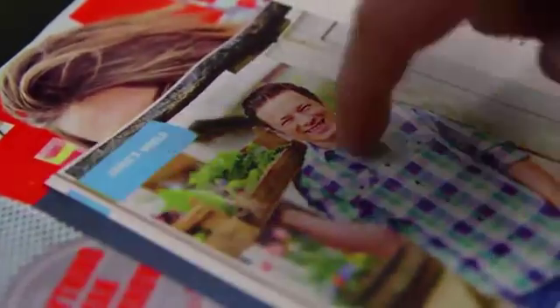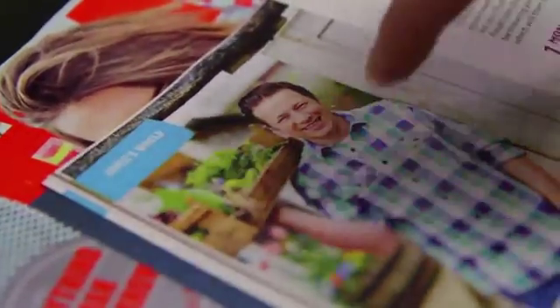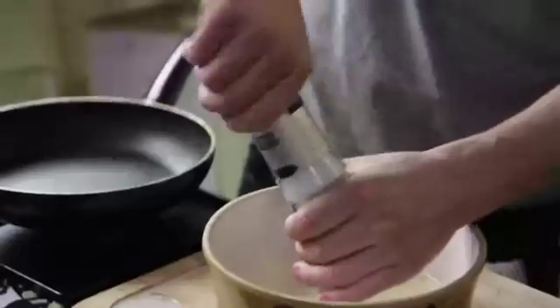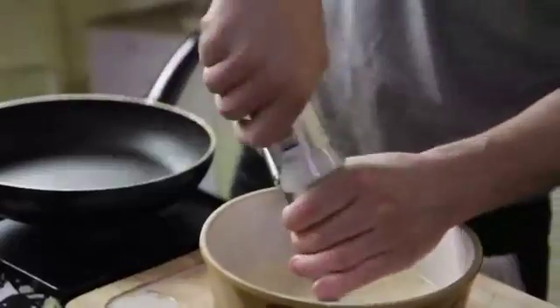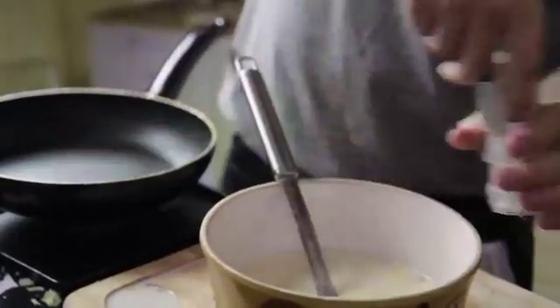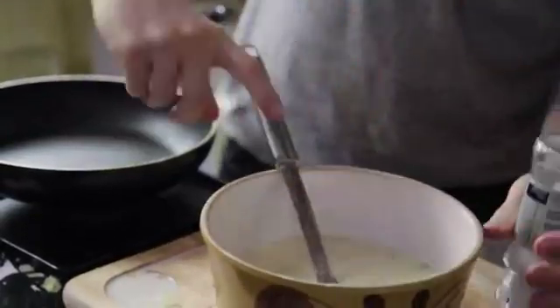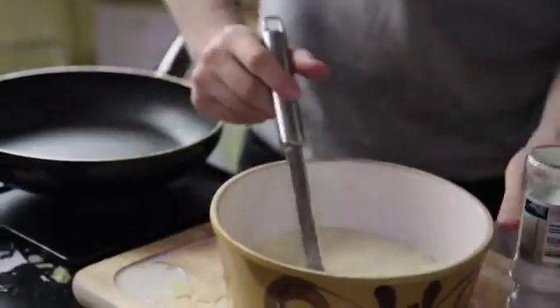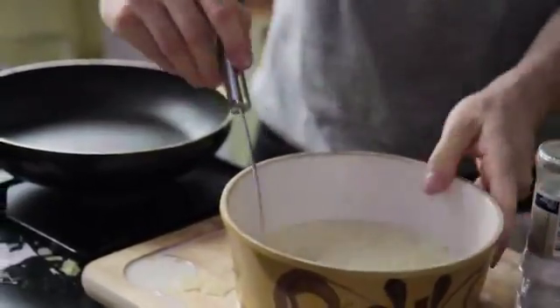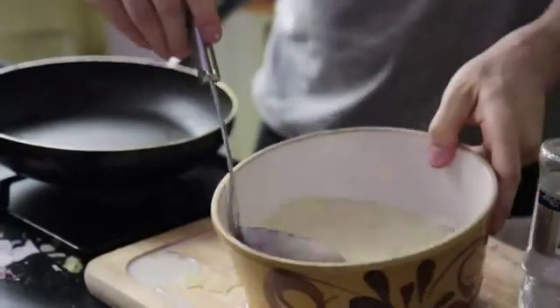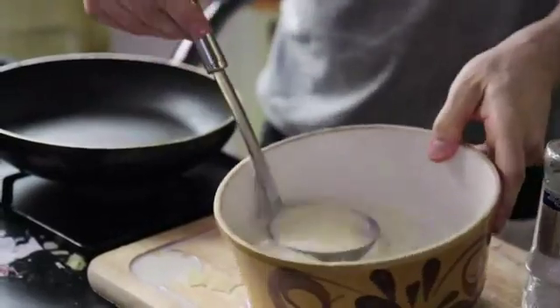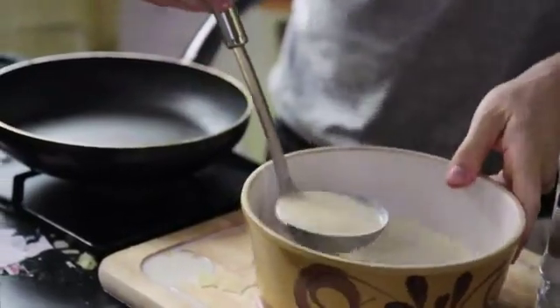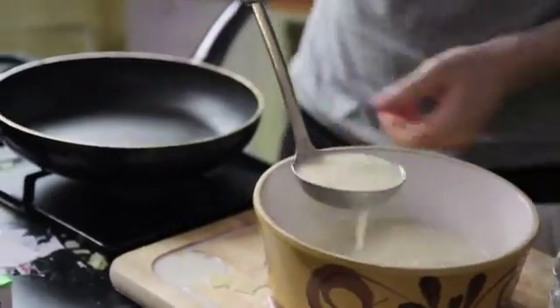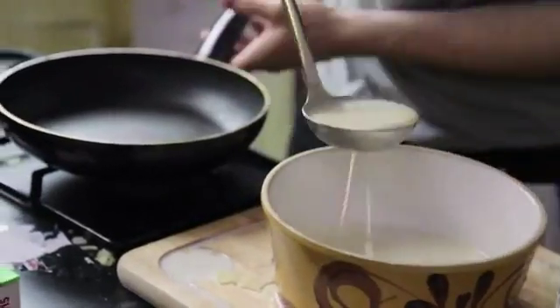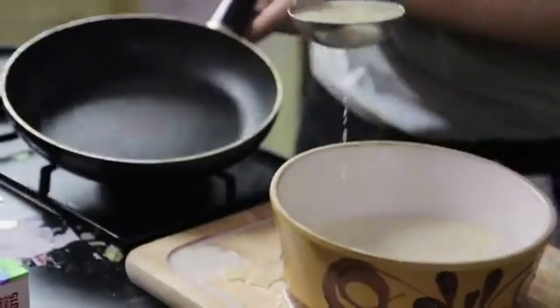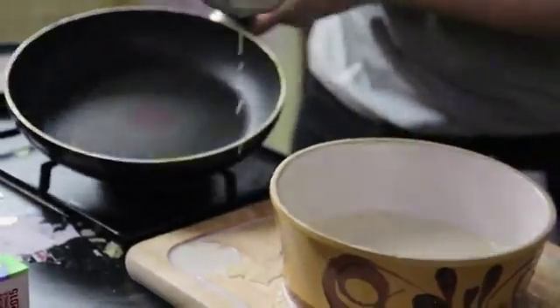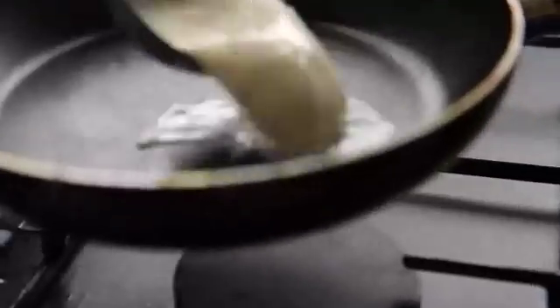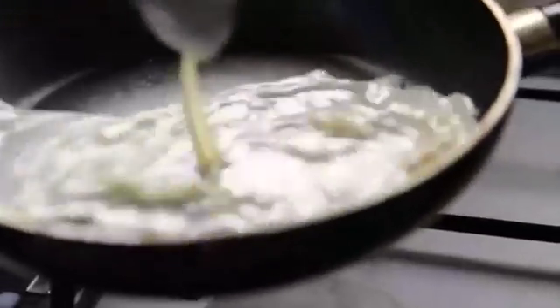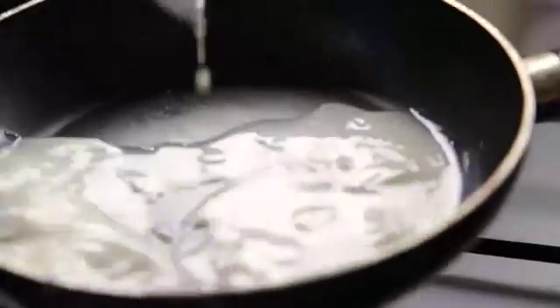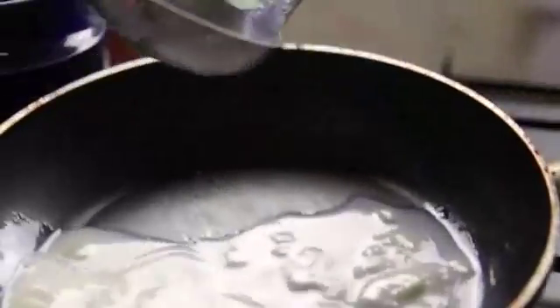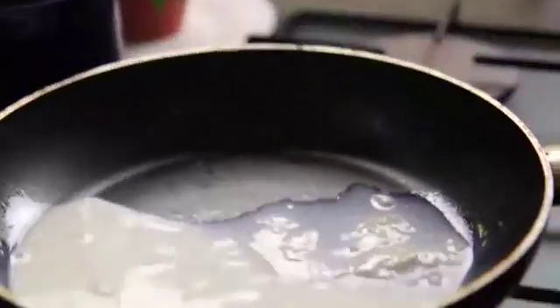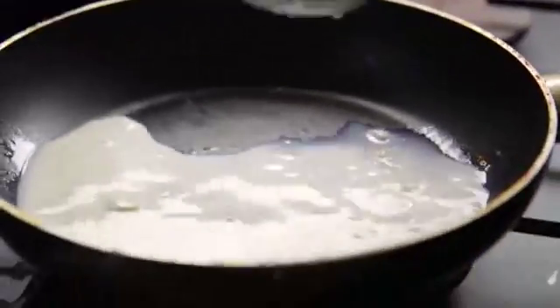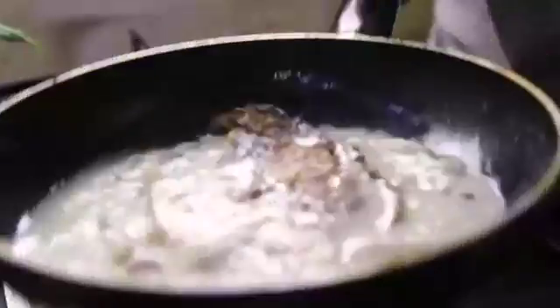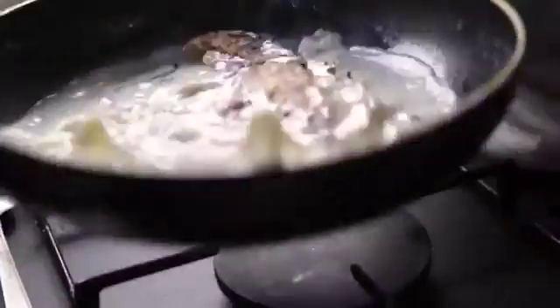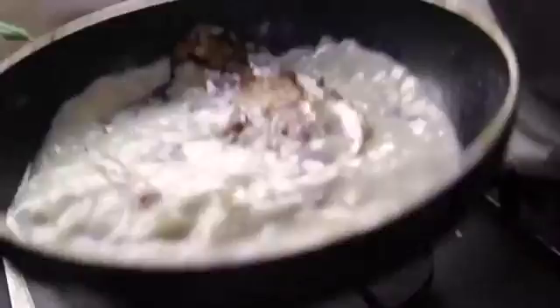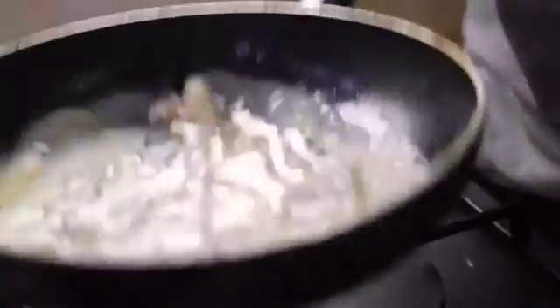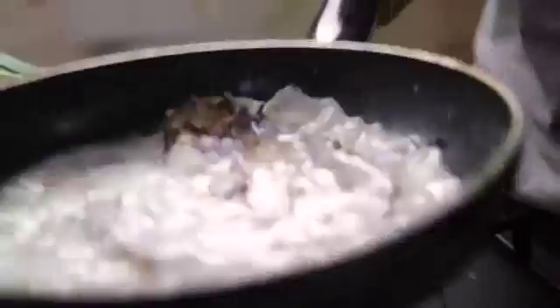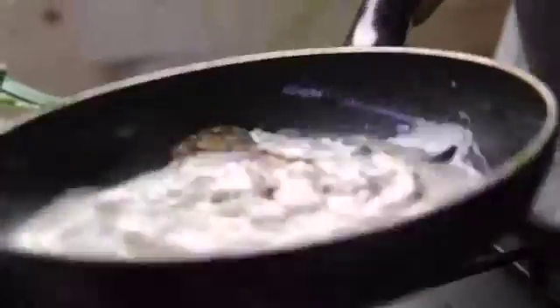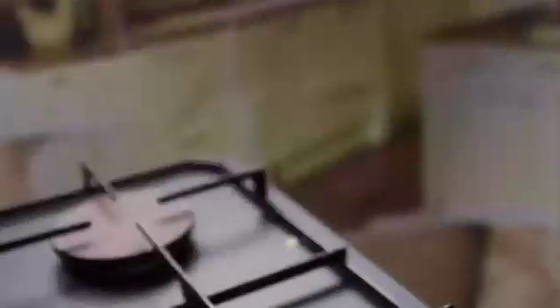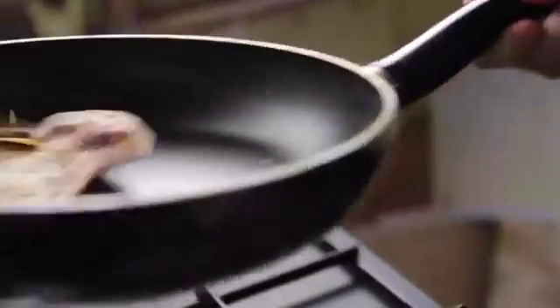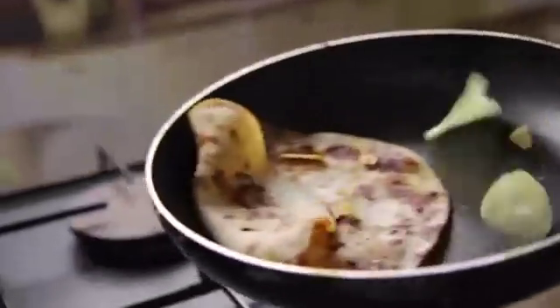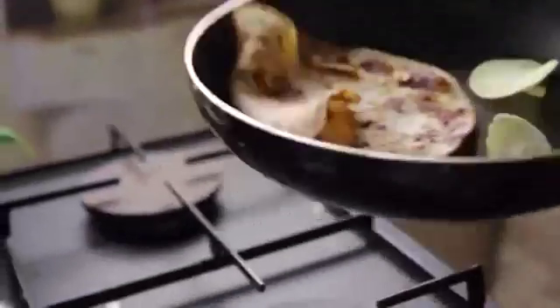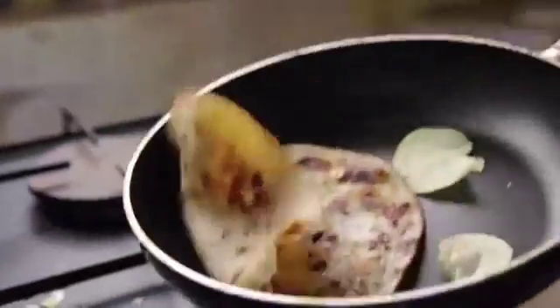Tosser! Now for the exciting part — a little shake, that releases it, and then just shake it to the end. Beautifully.